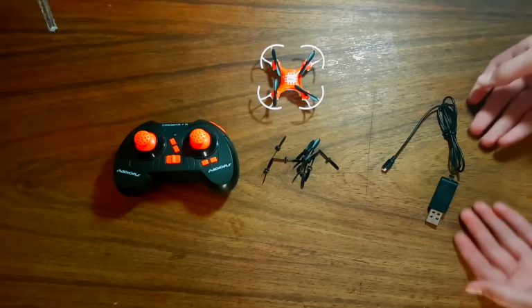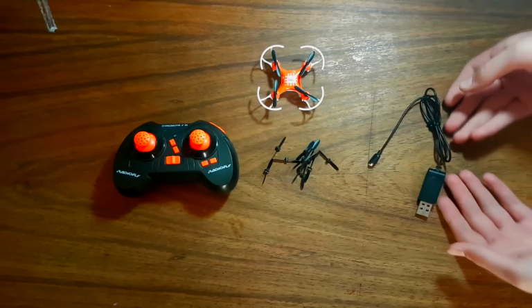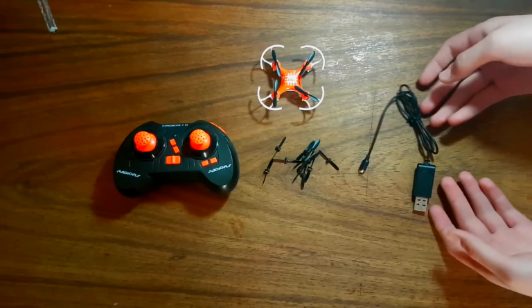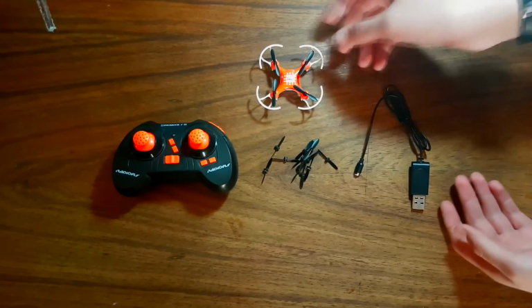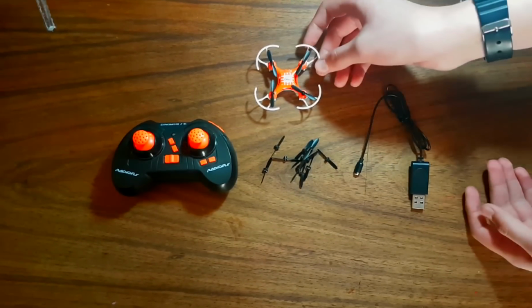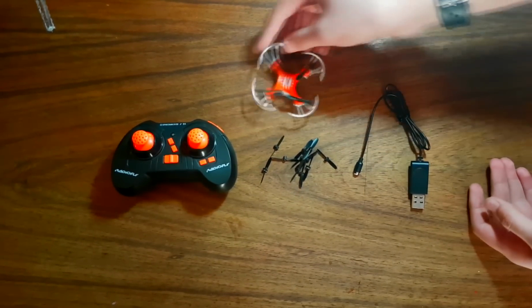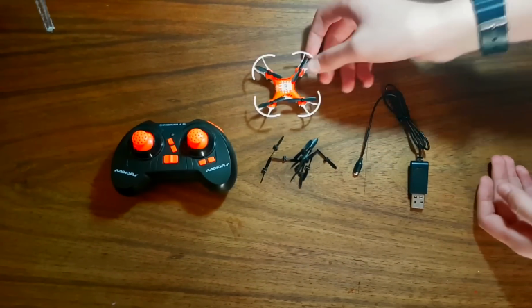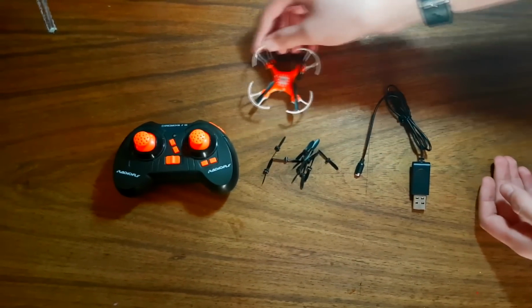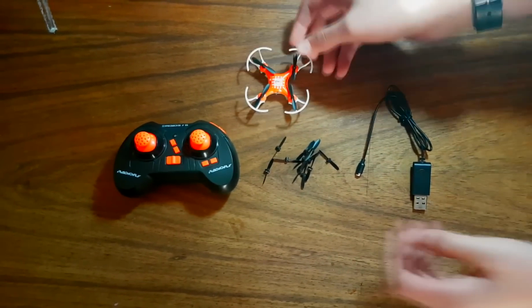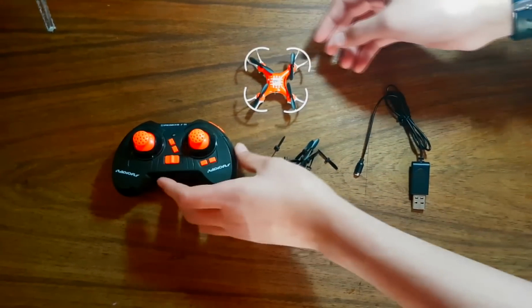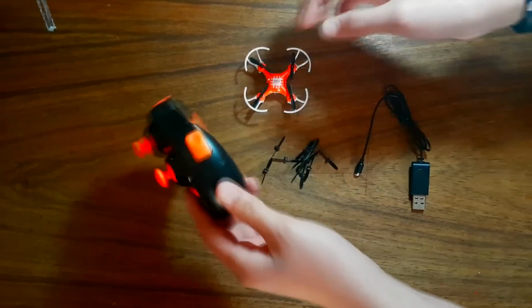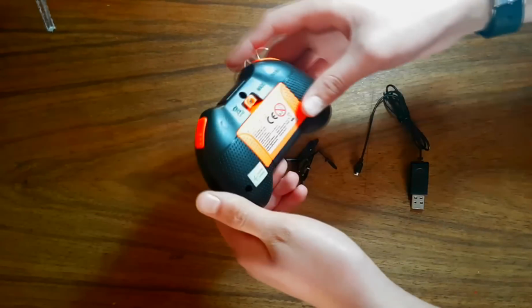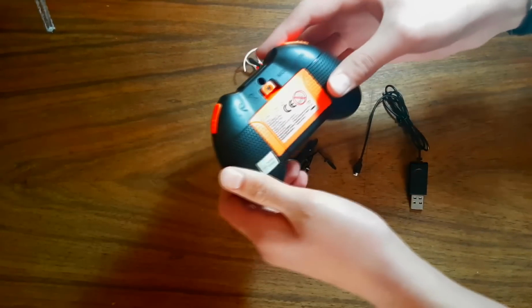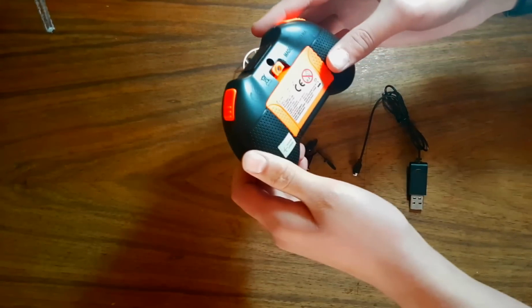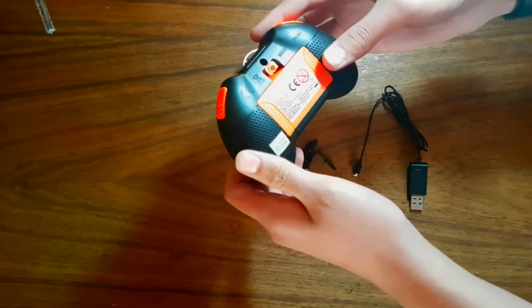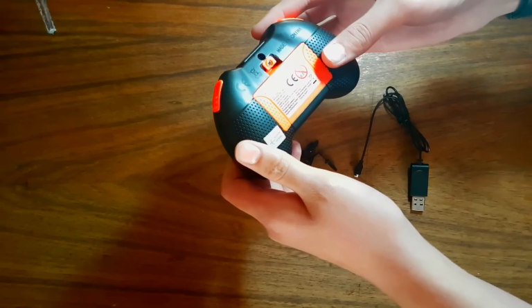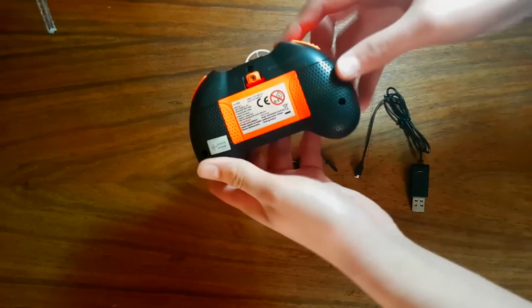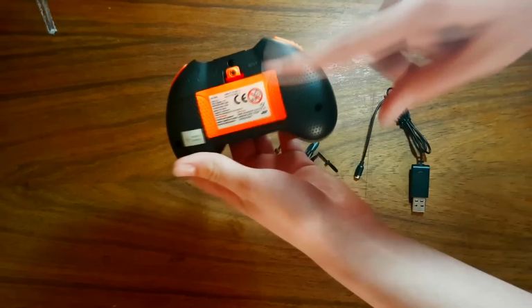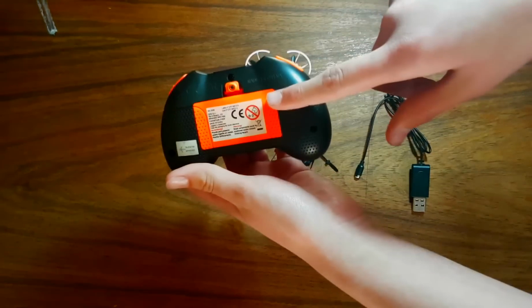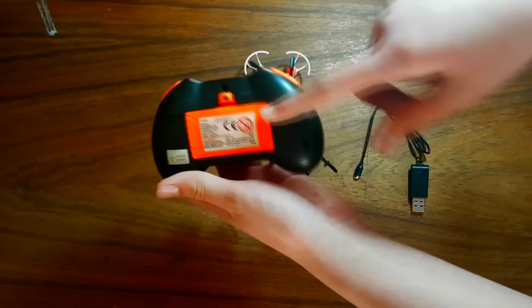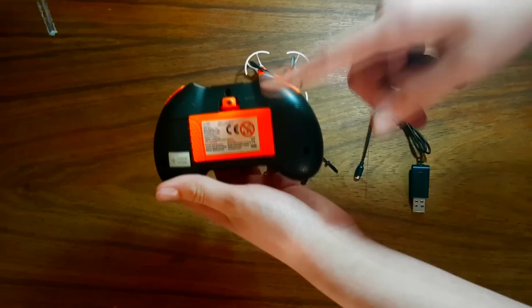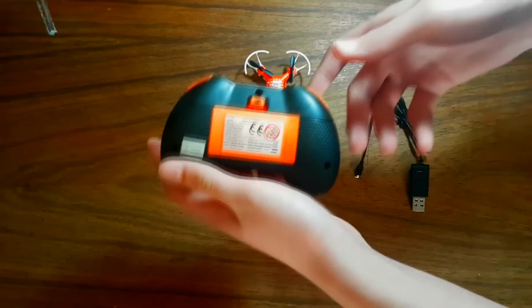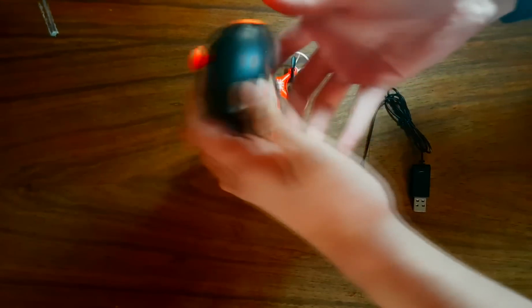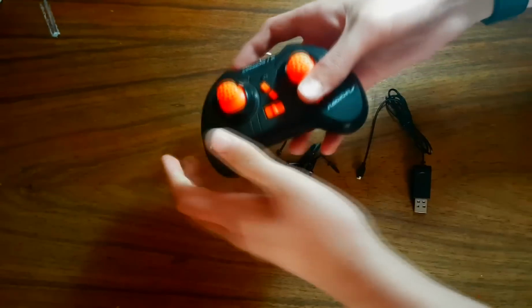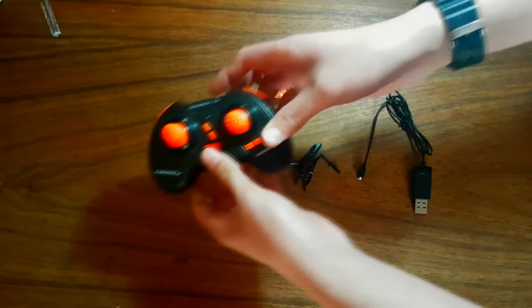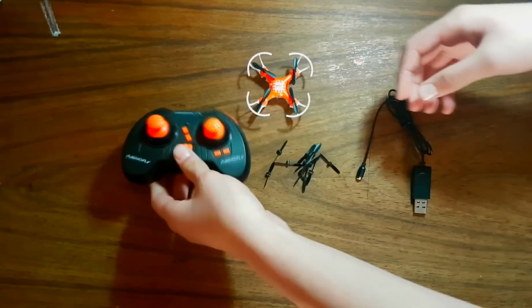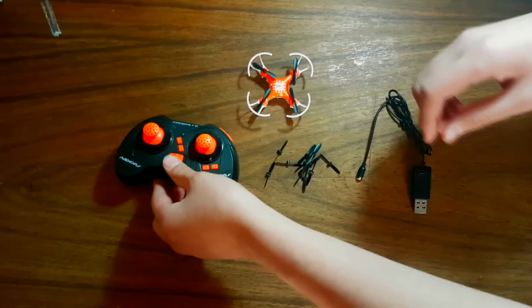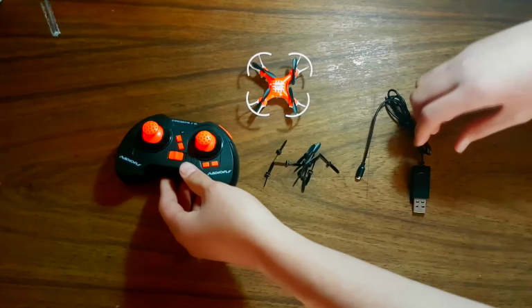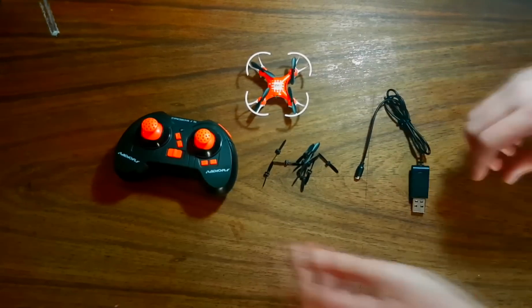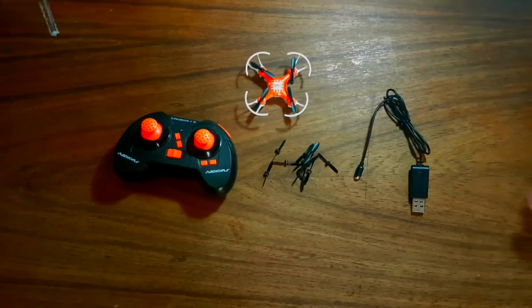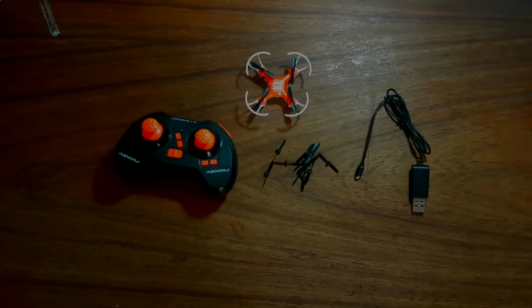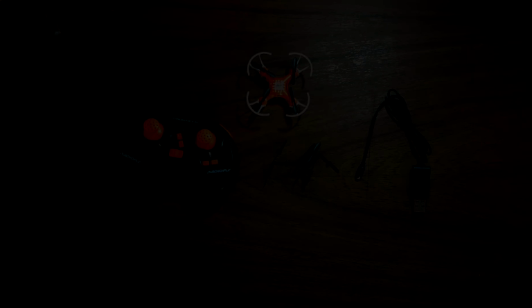Dicking mode requires two double-A batteries to function. Charging time is around 15 to 20 minutes. When fully charged, the LED on the charger will display red. The charger does however require a charge brick or a power bank.